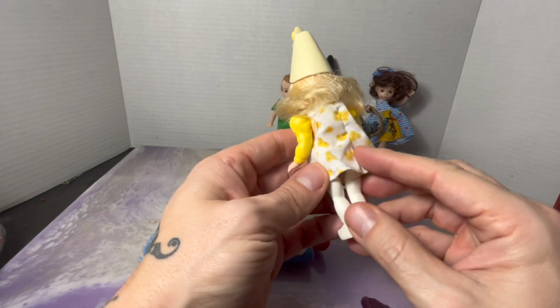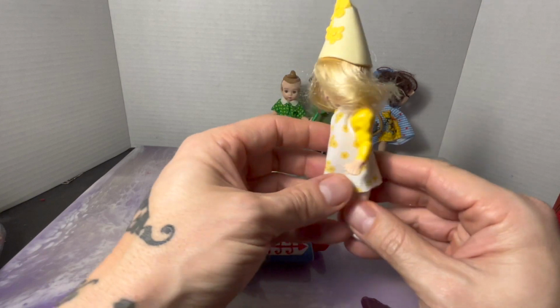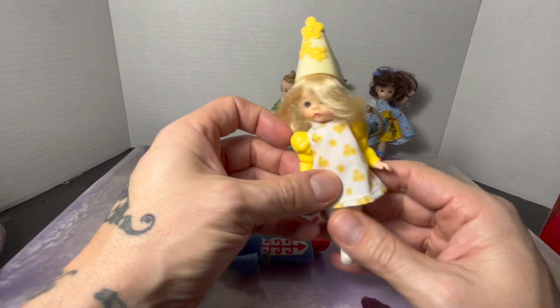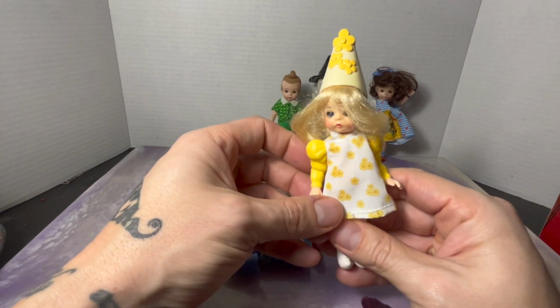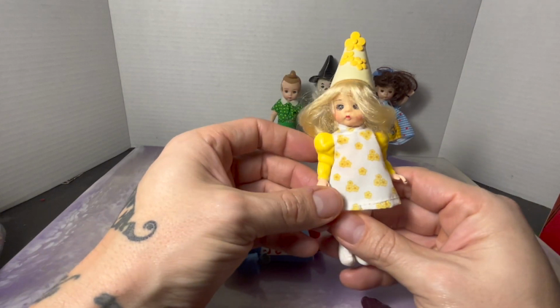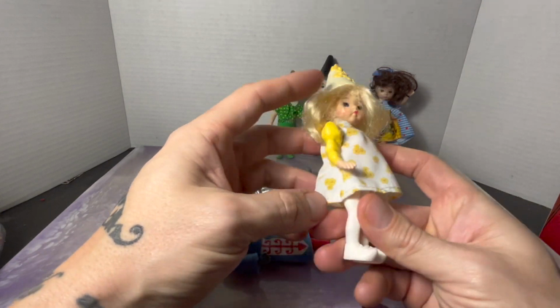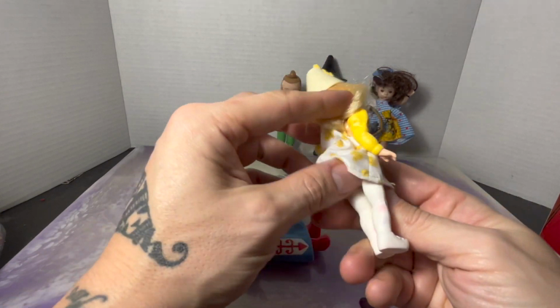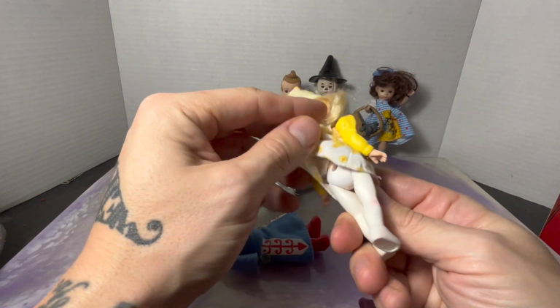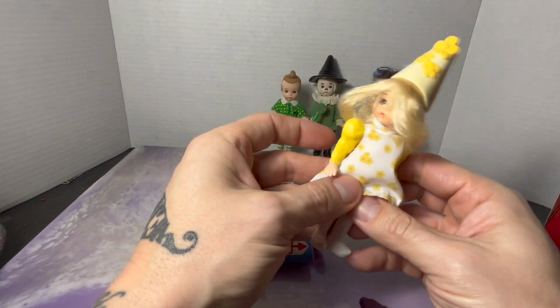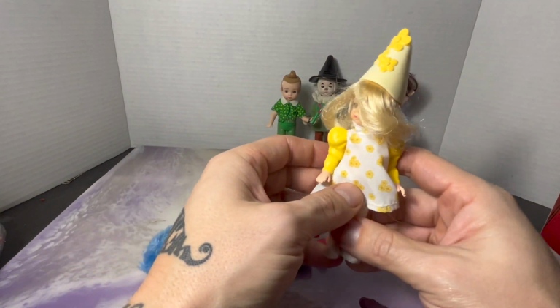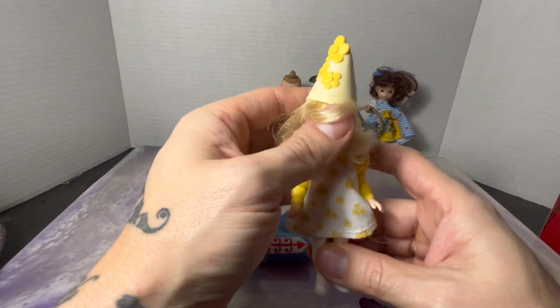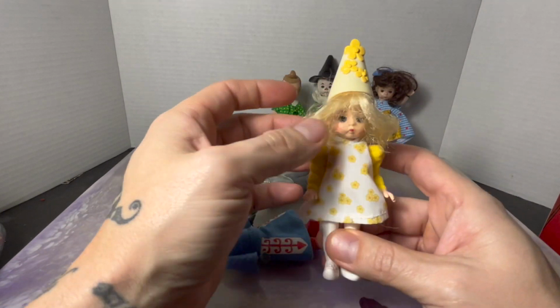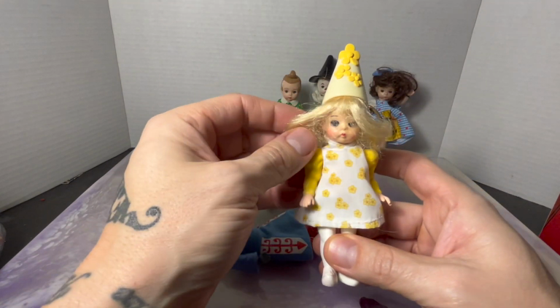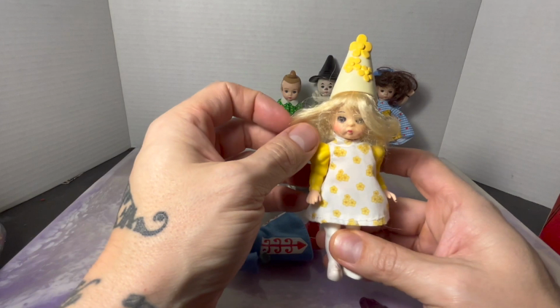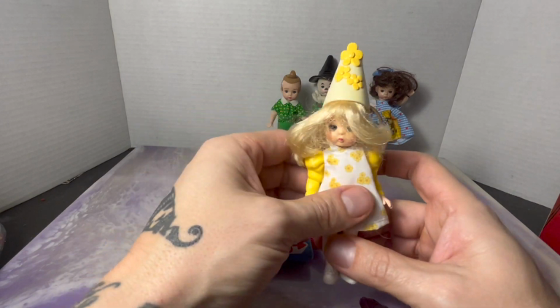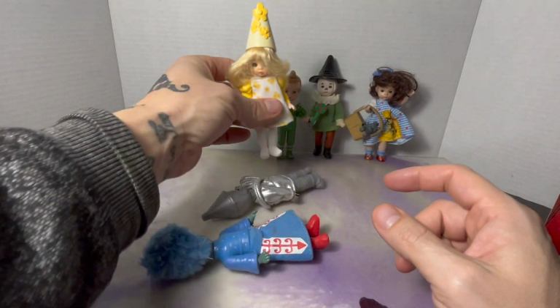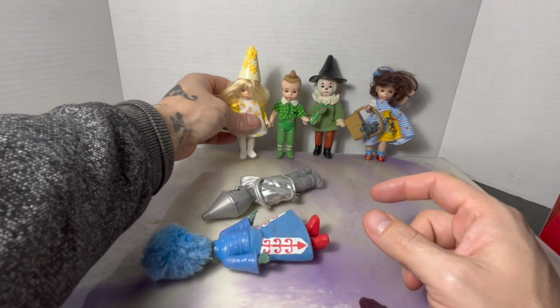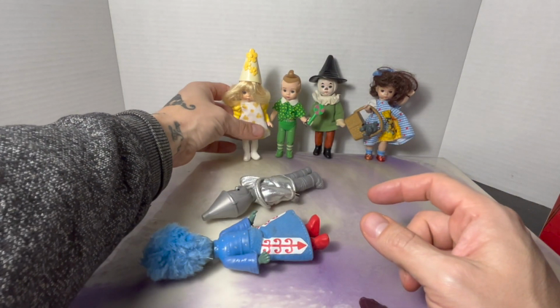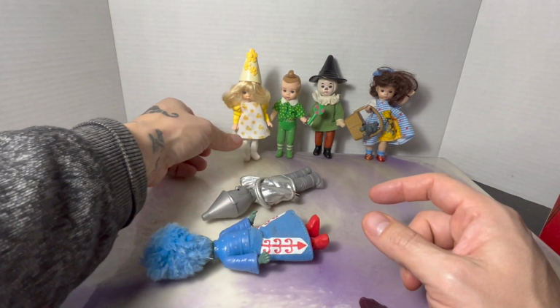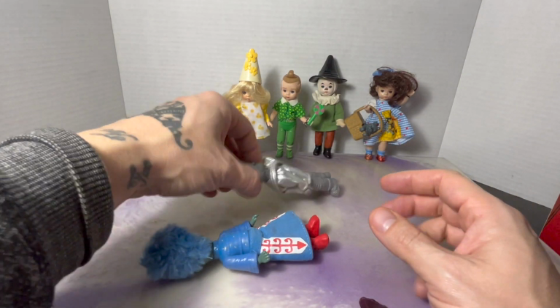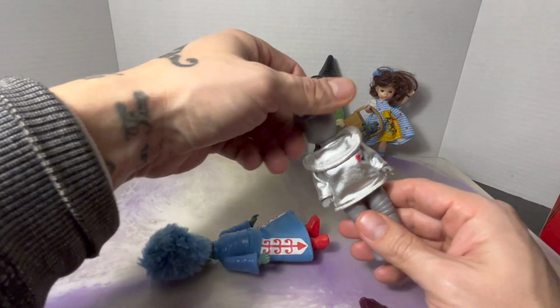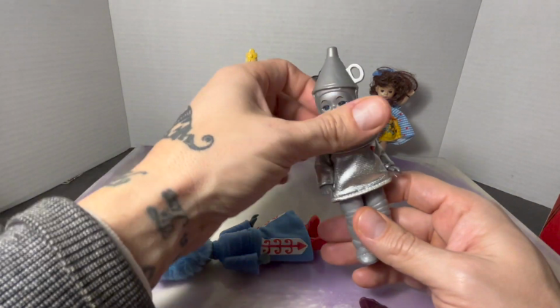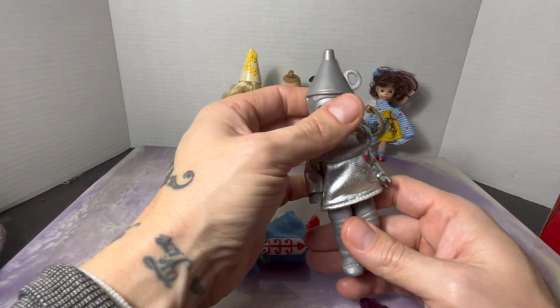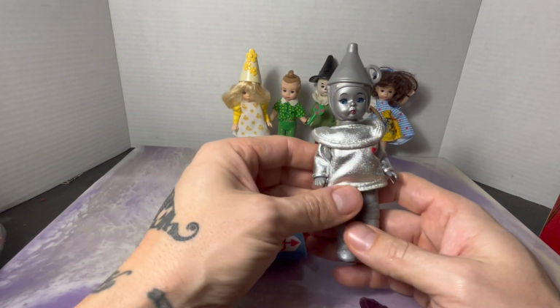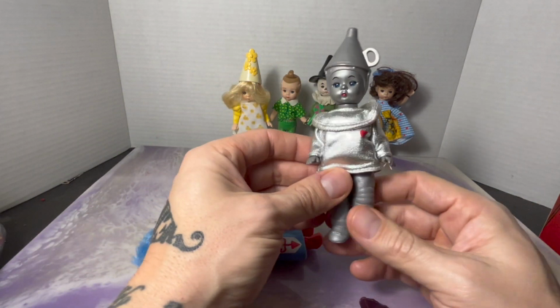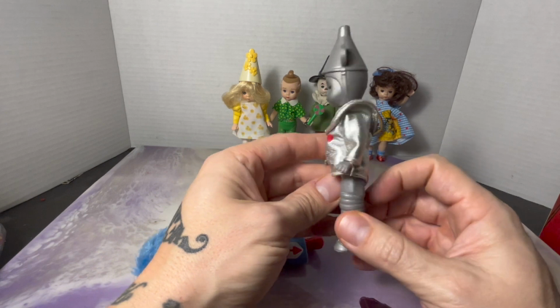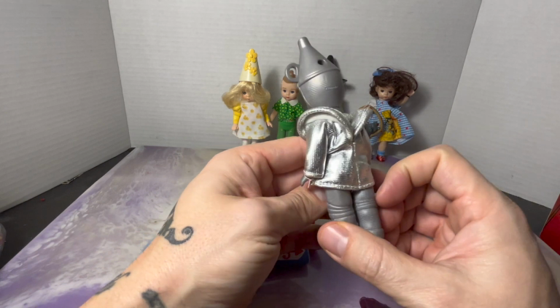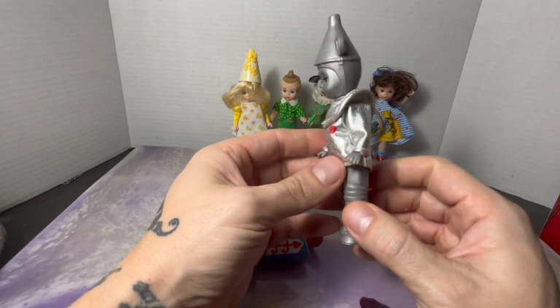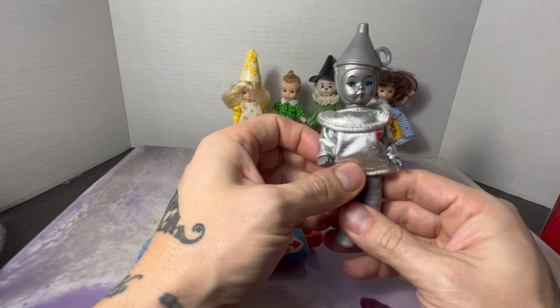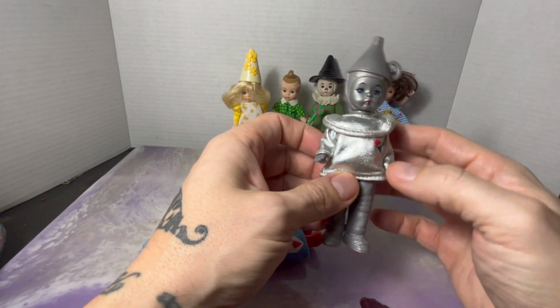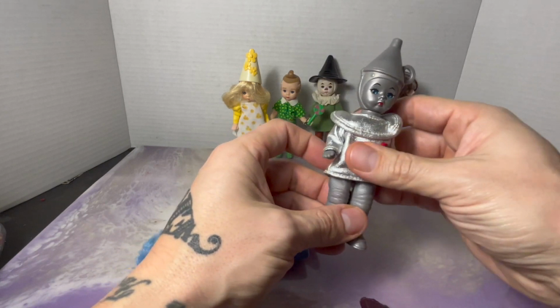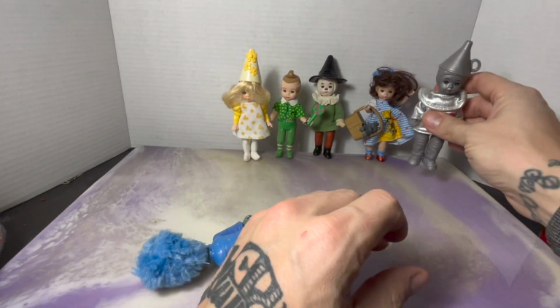I believe this is the Good Witch — I might be wrong, let me know in the comments because I'm not entirely up on my Wizard of Oz nostalgia. This might not even be Wizard of Oz, but I think it is. And obviously we all know this is the Tin Man — looks like it's in pretty good shape, so that's like another $7.